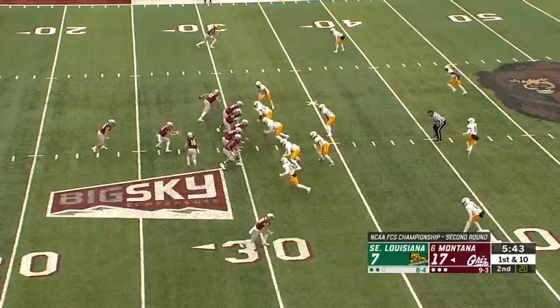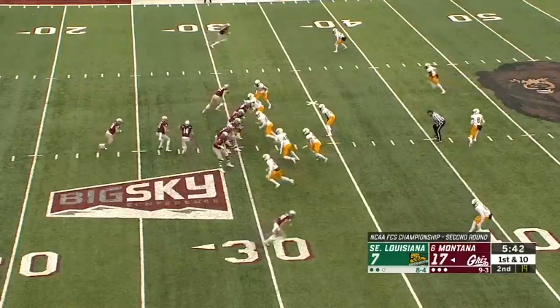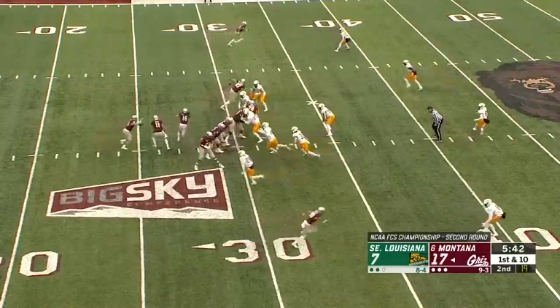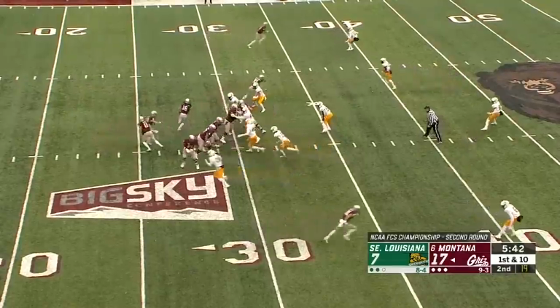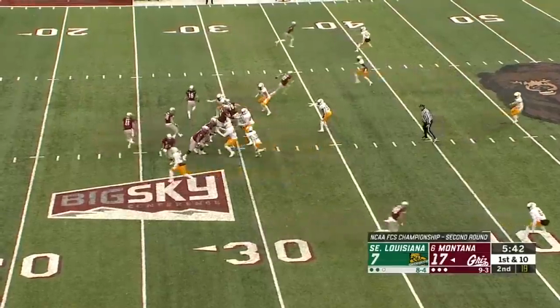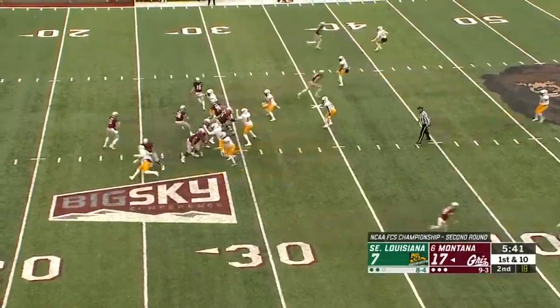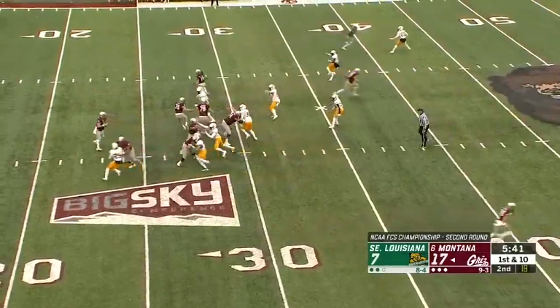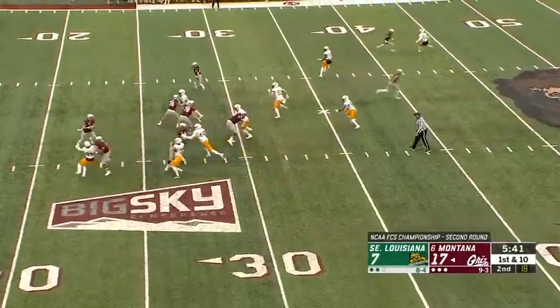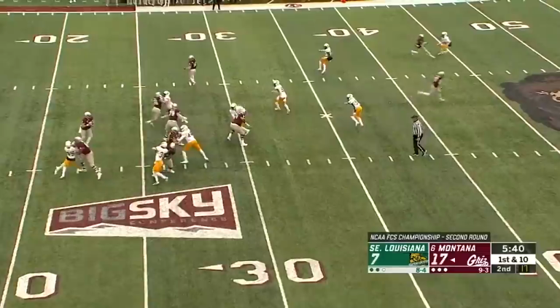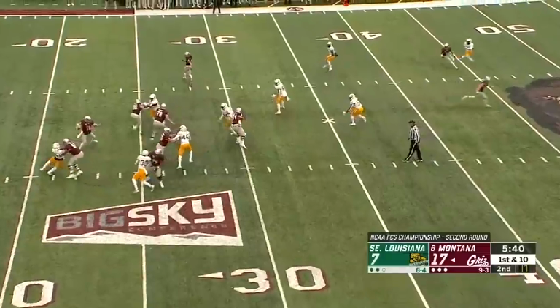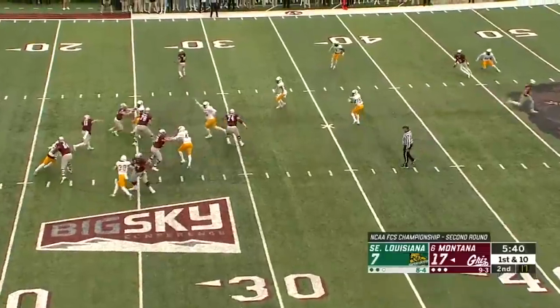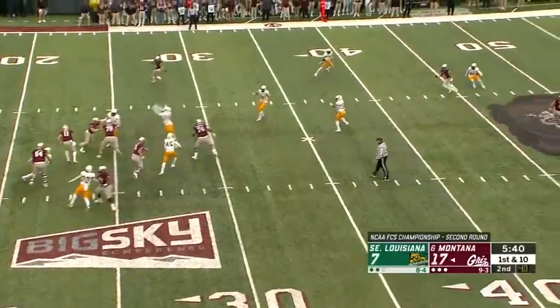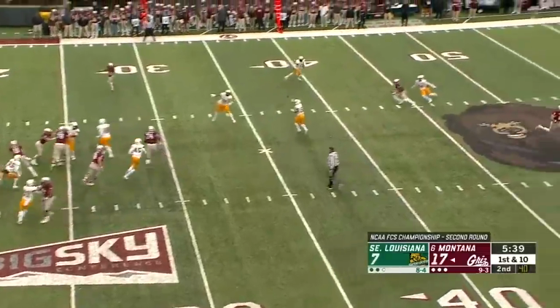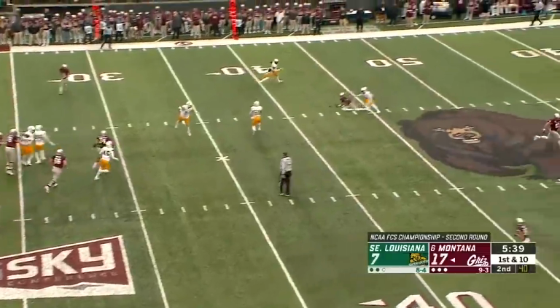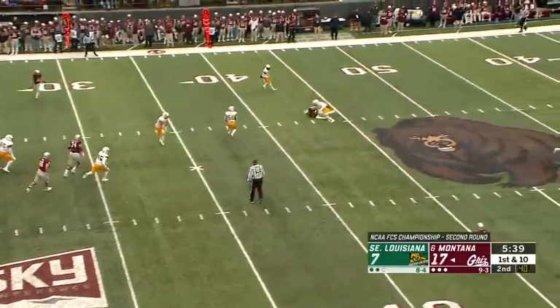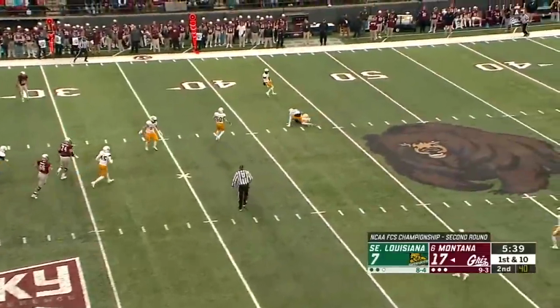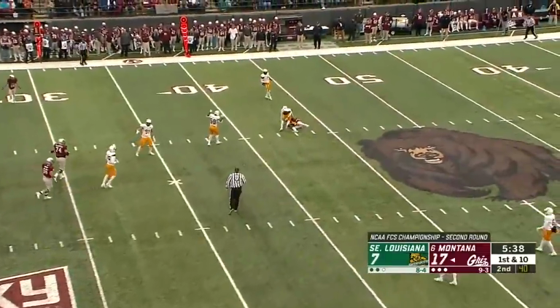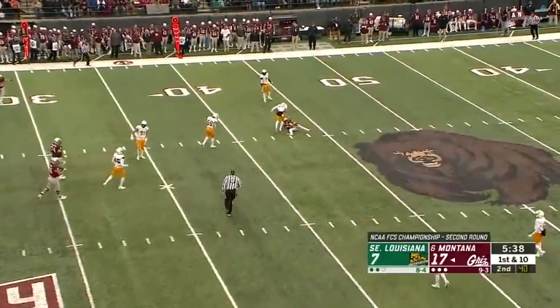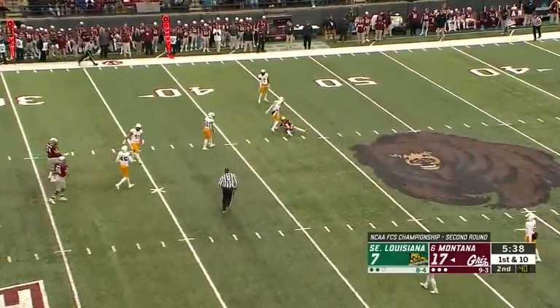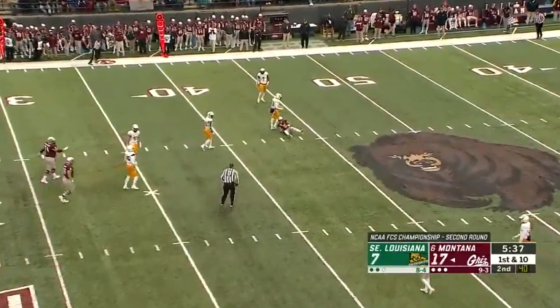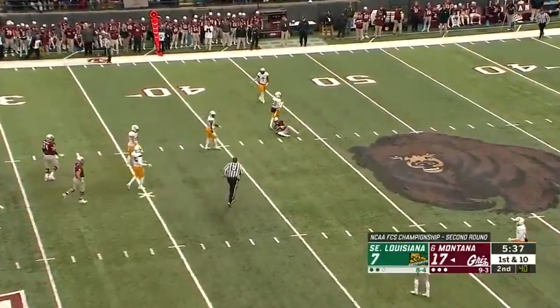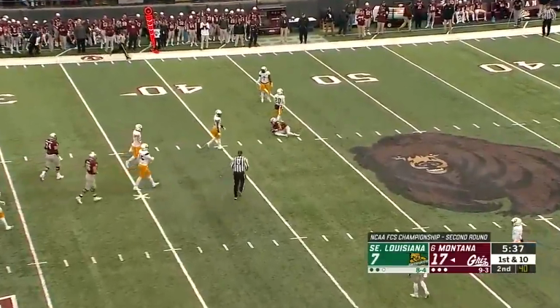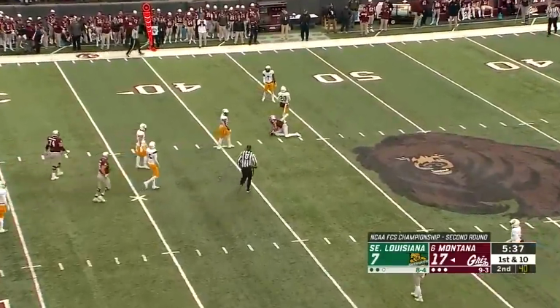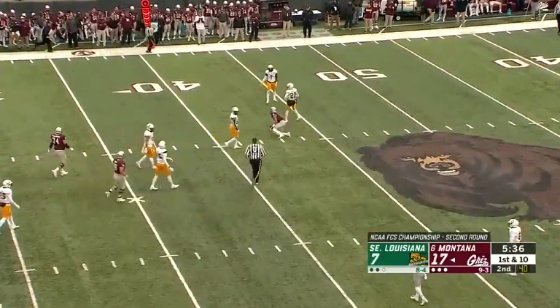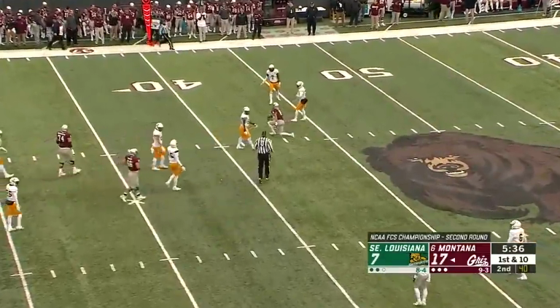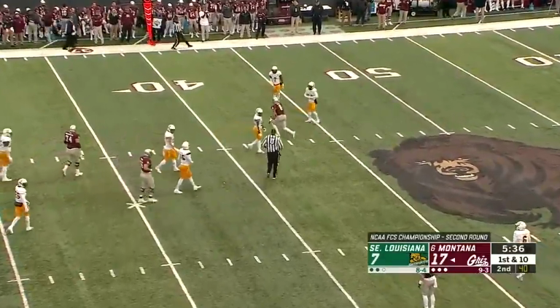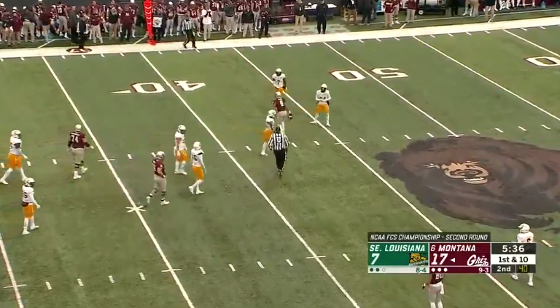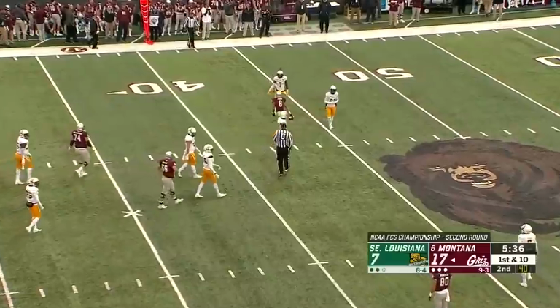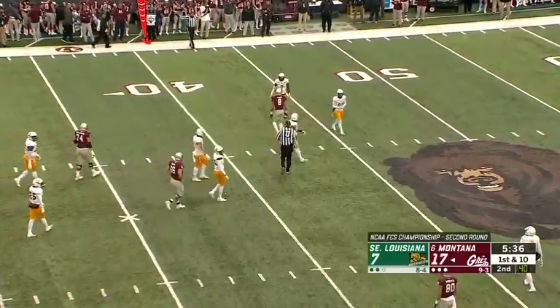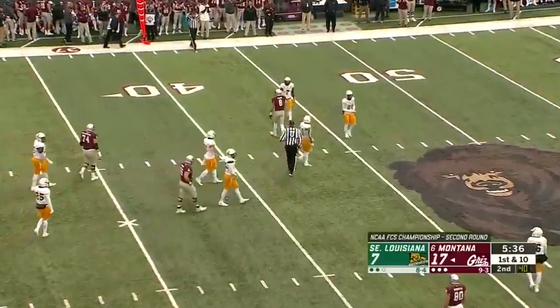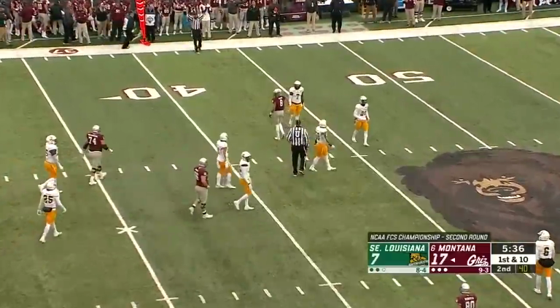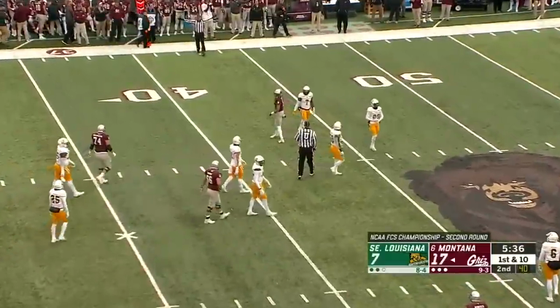Louie McGee in motion. Play action. Sneed over the middle. Low throw. Is it caught? Toure went low to get it, and he hauls it in.